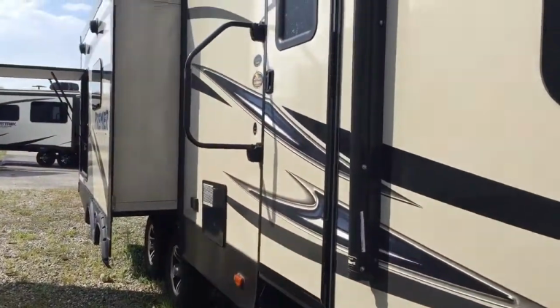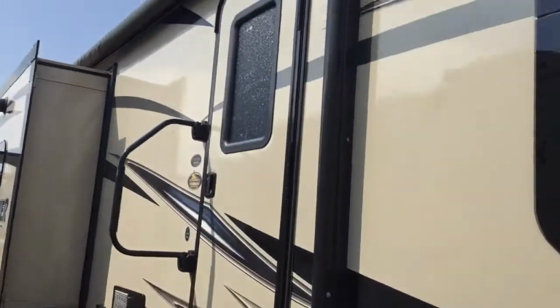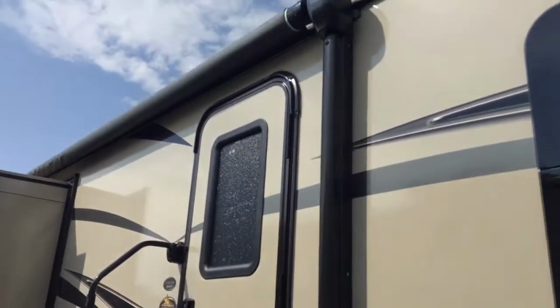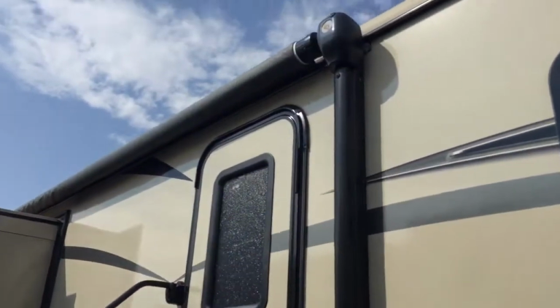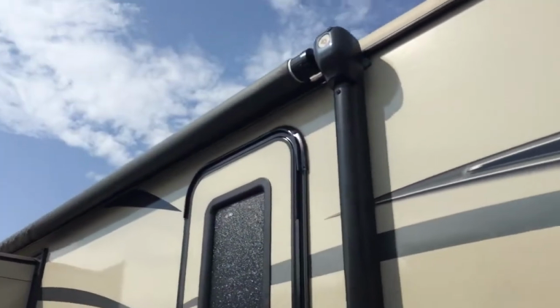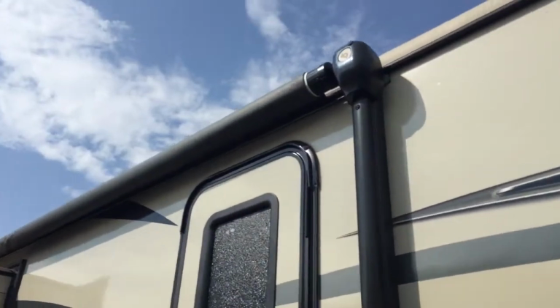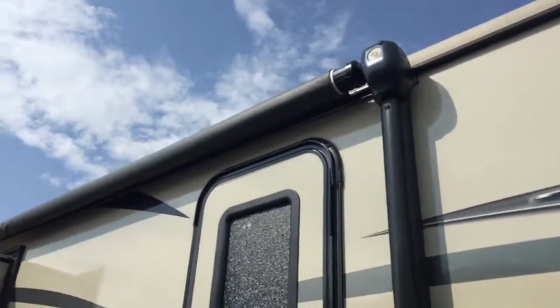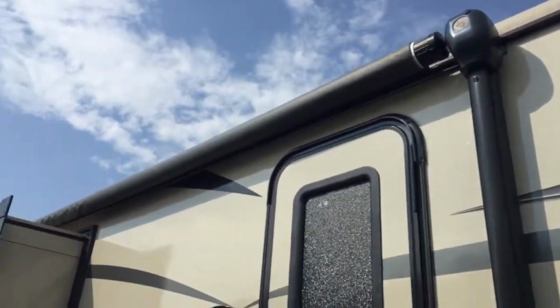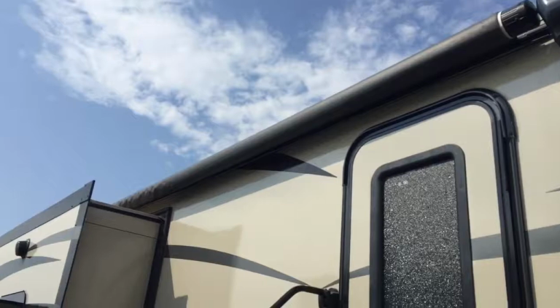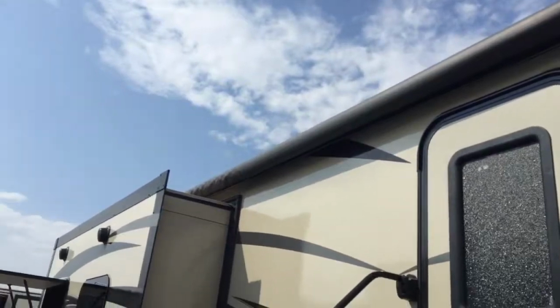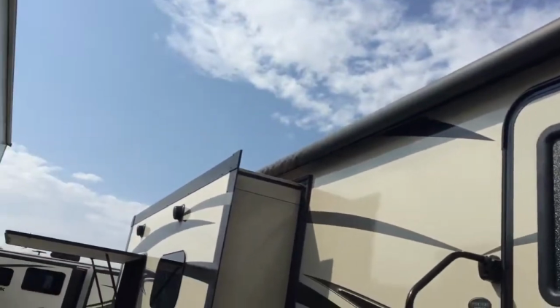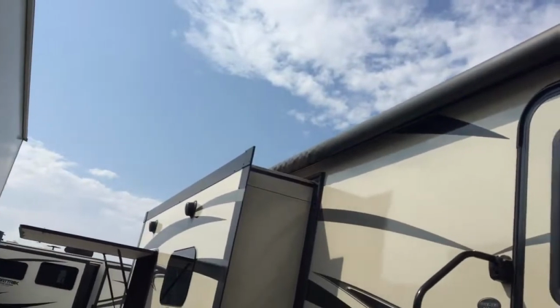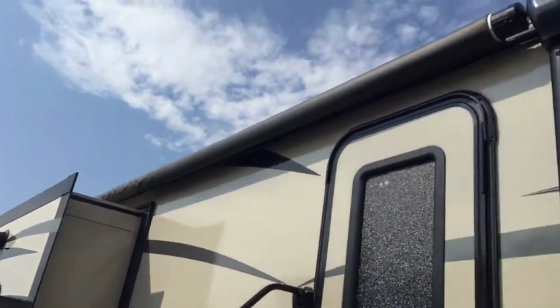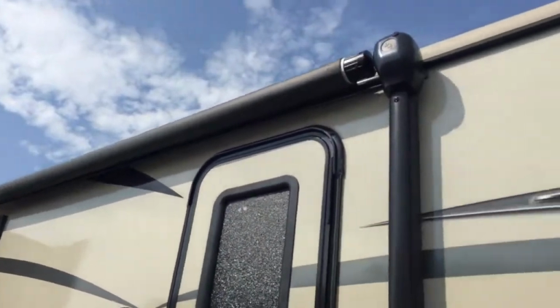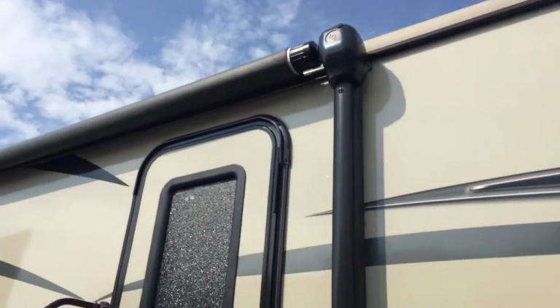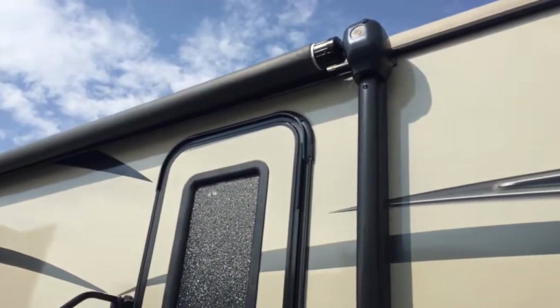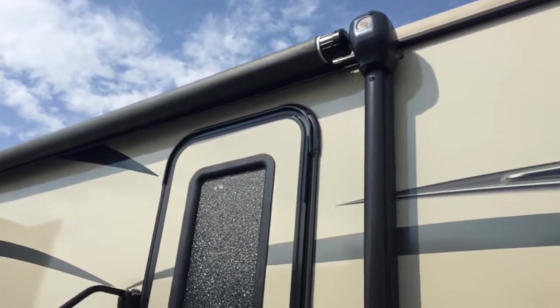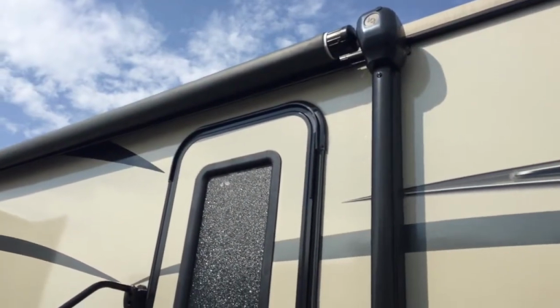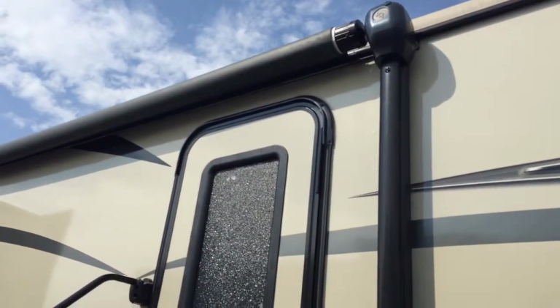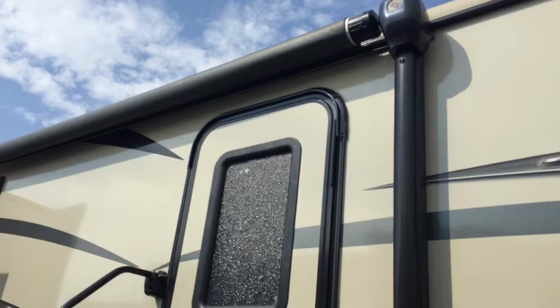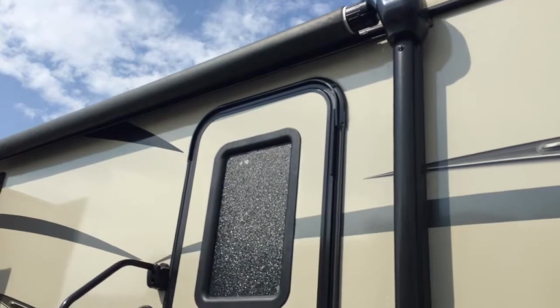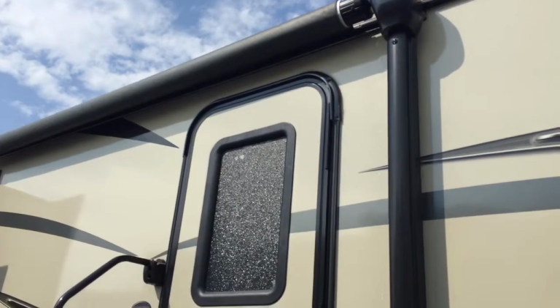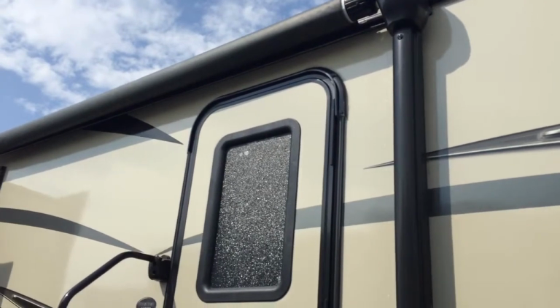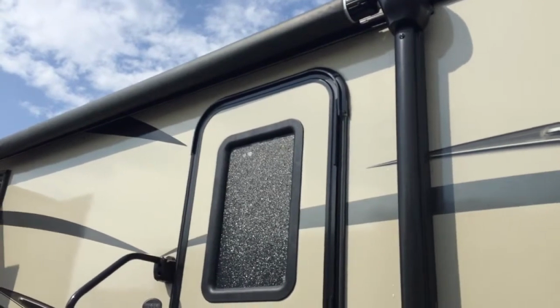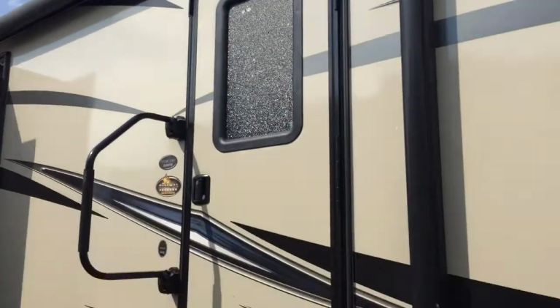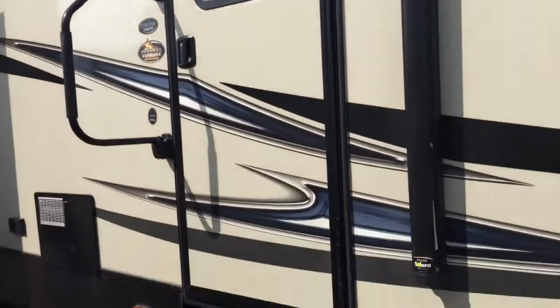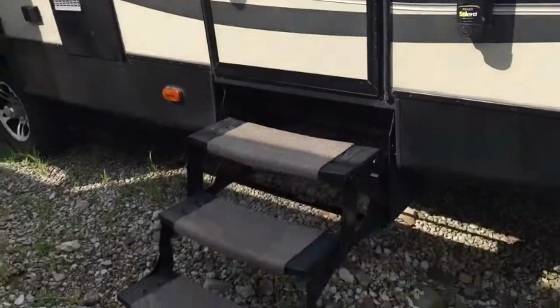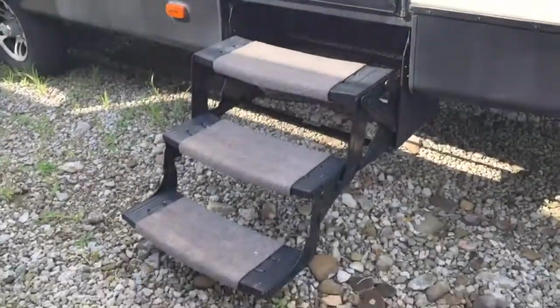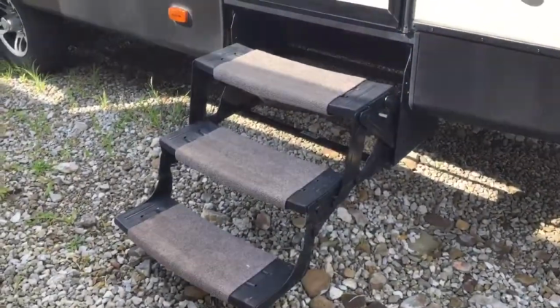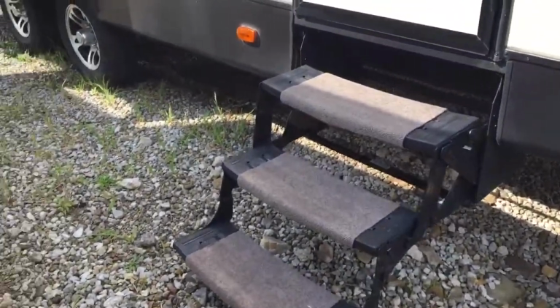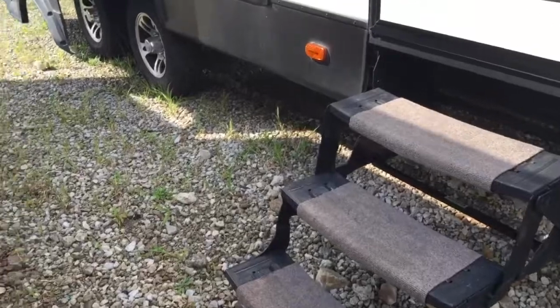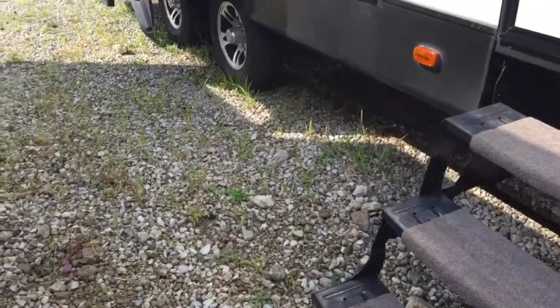Coming around, you can see we've got a power awning. It is a nice size — it goes almost all the way to the back of the trailer — and it does have LED lights underneath that awning as well, so you can enjoy your campsite at night too. There are three steps in, so you don't have any major steps up.